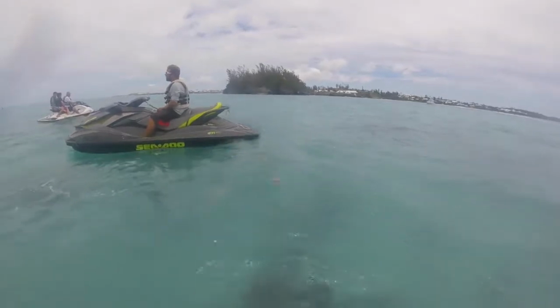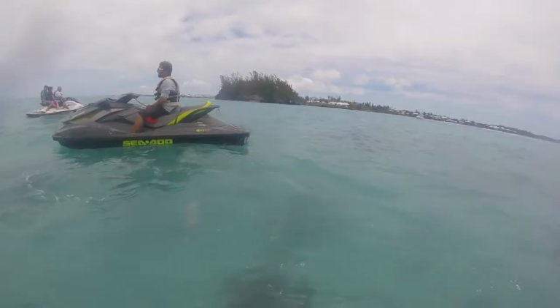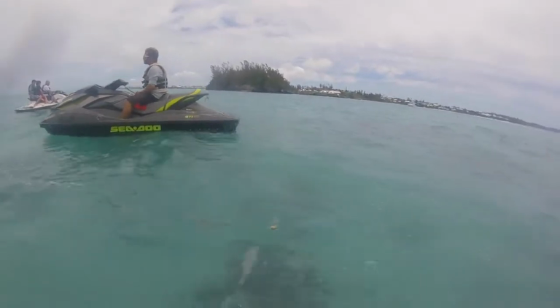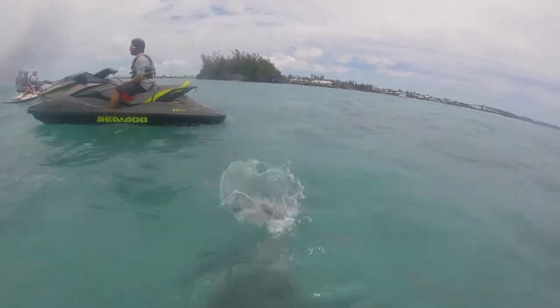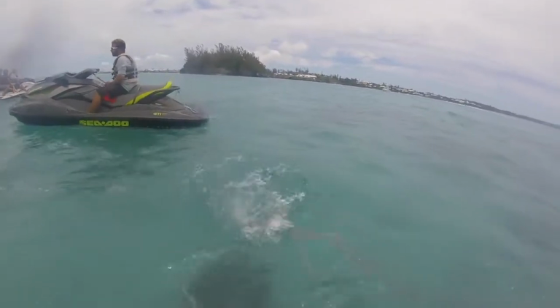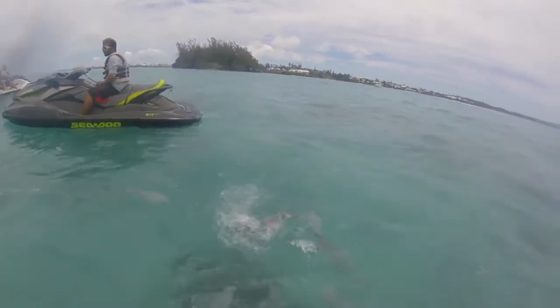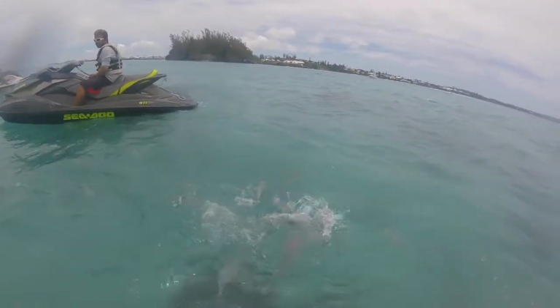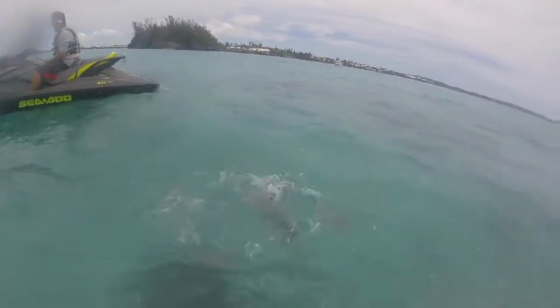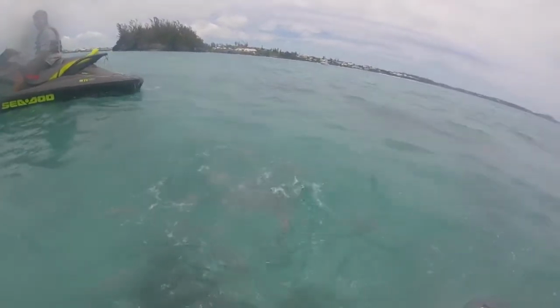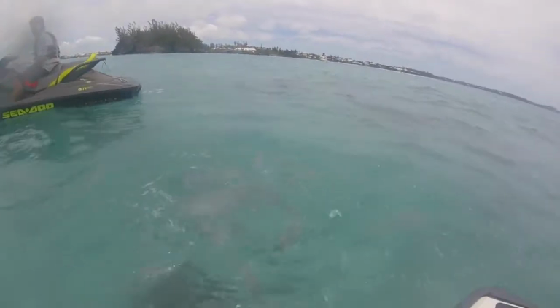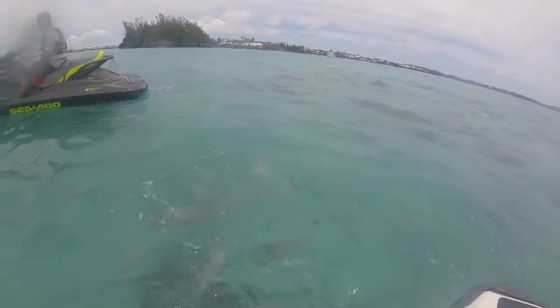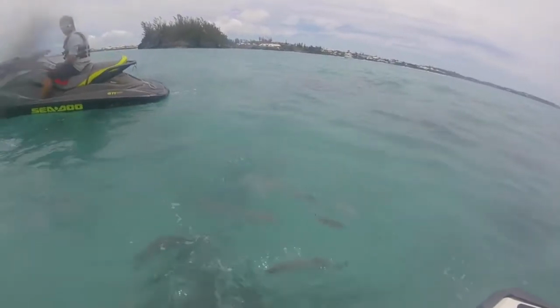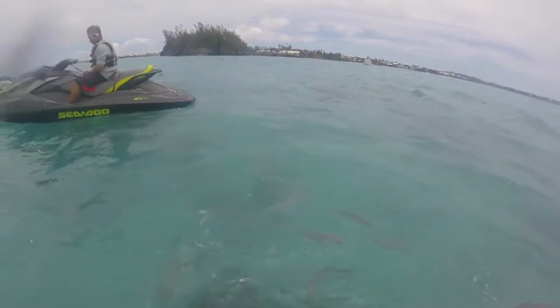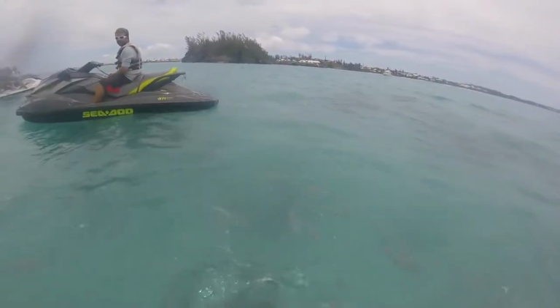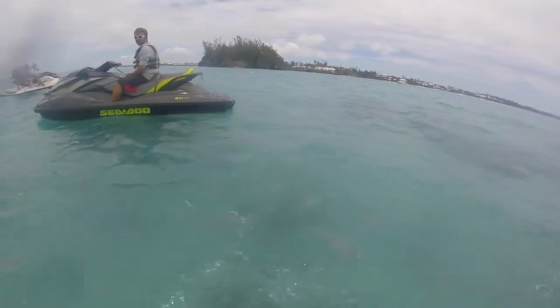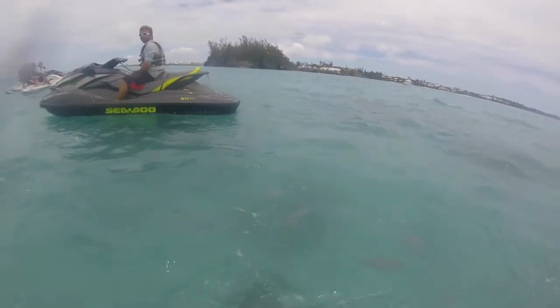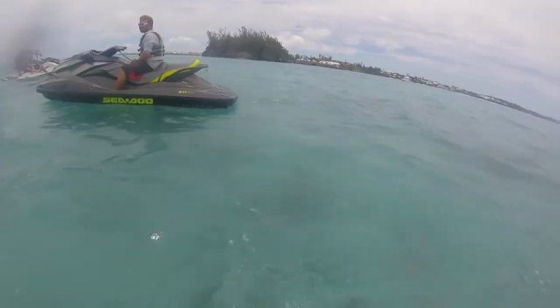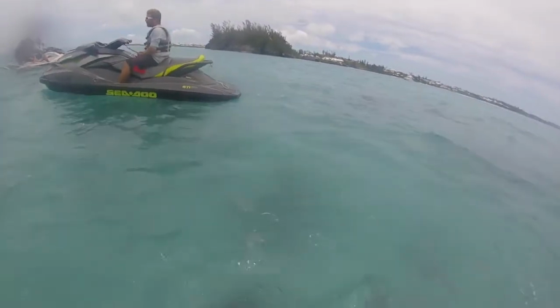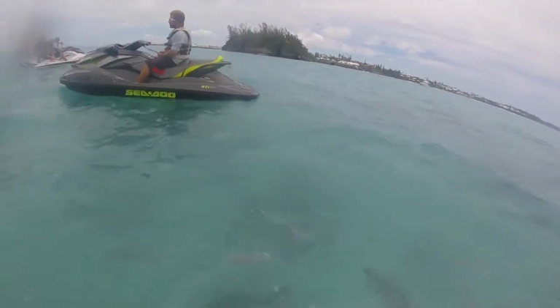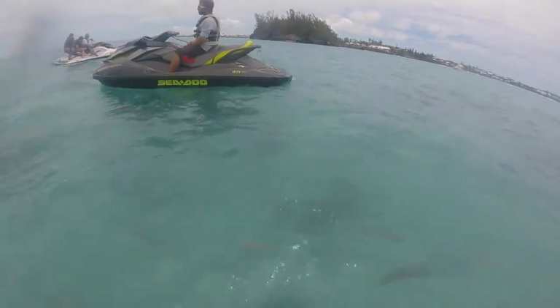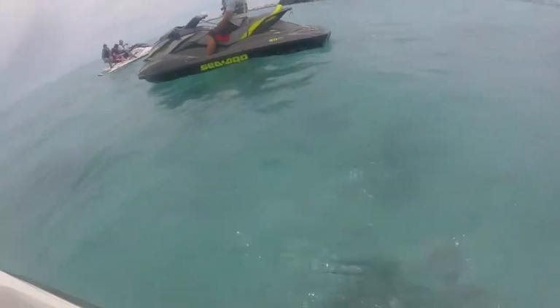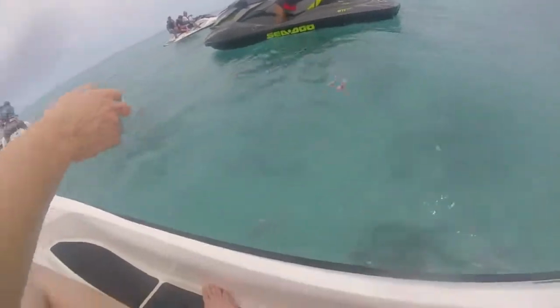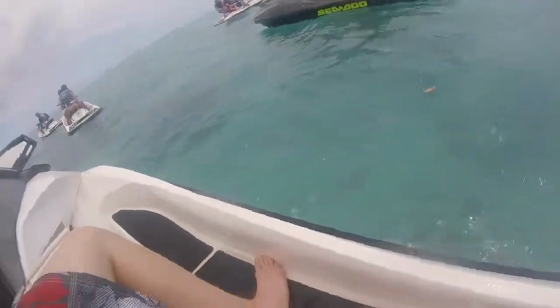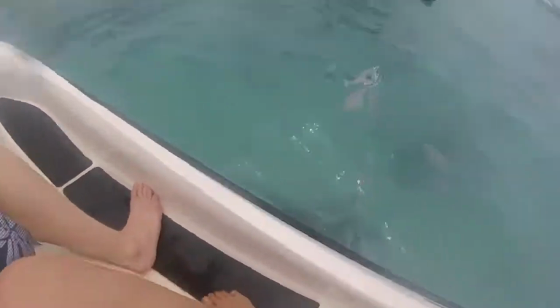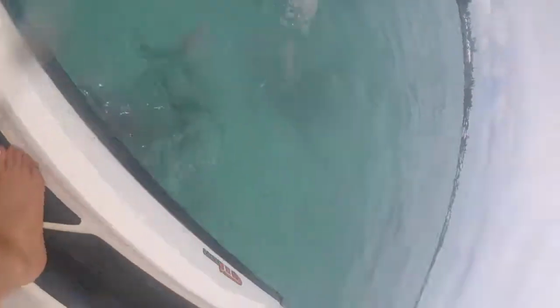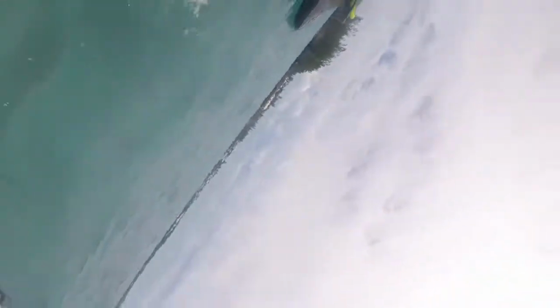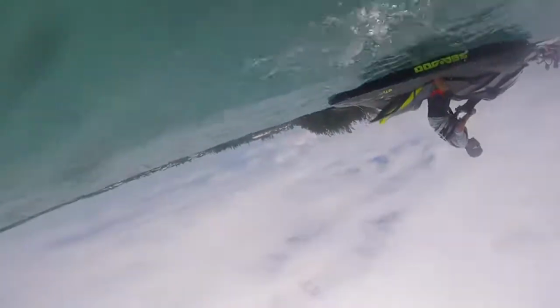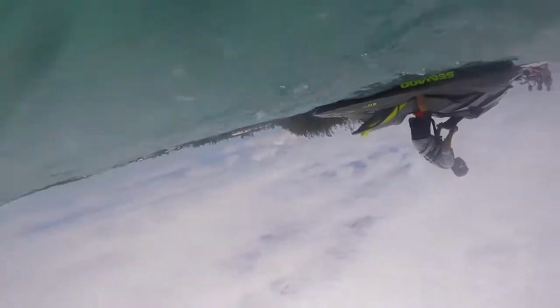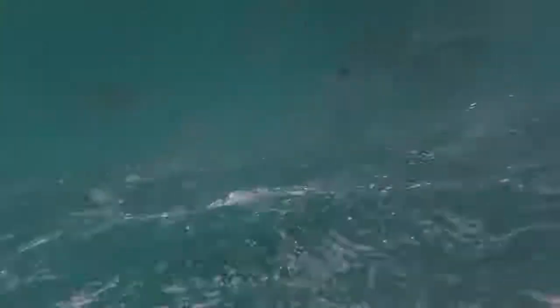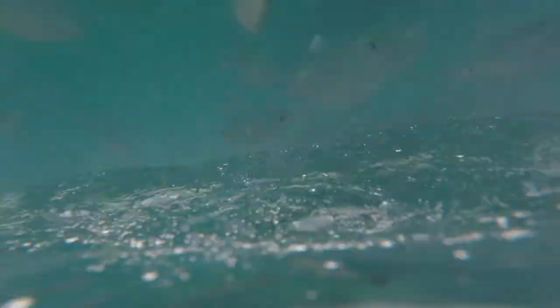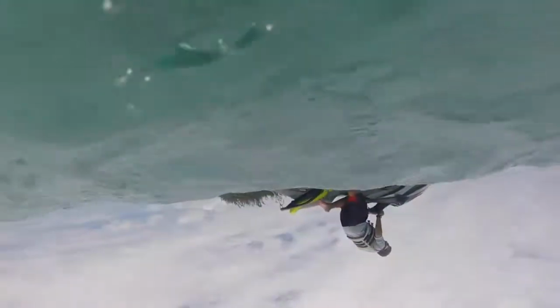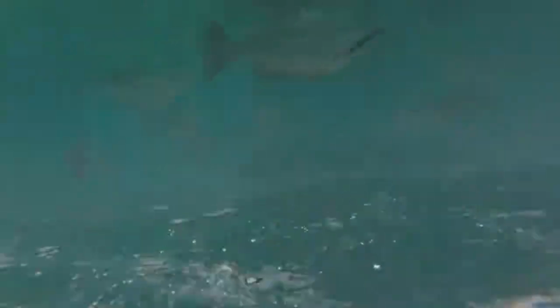I've got fish here. You have three different types of fish: you have the green, the chub, and the grey.